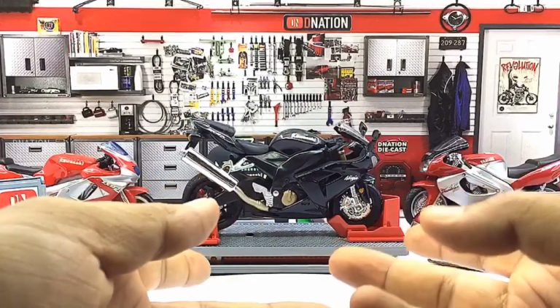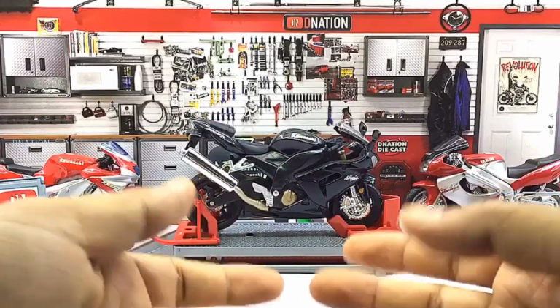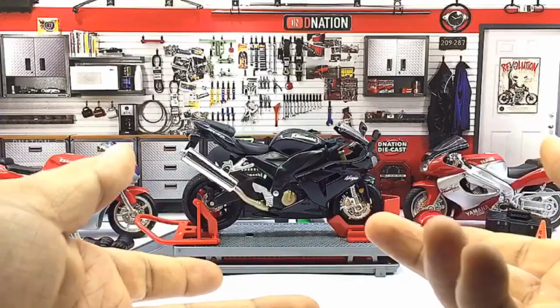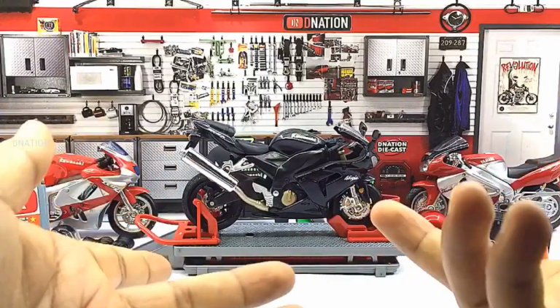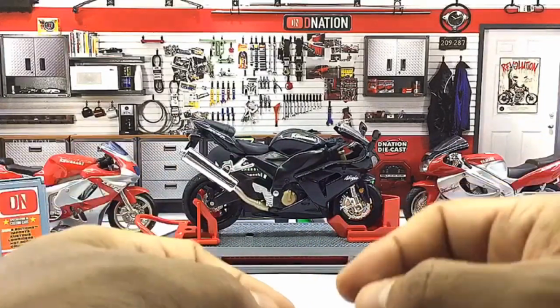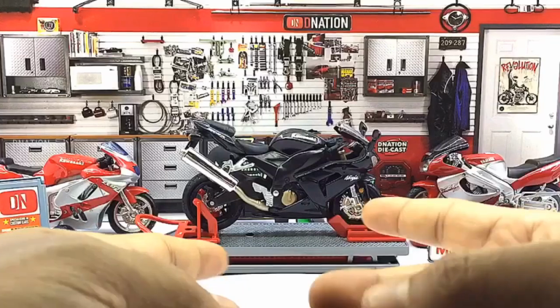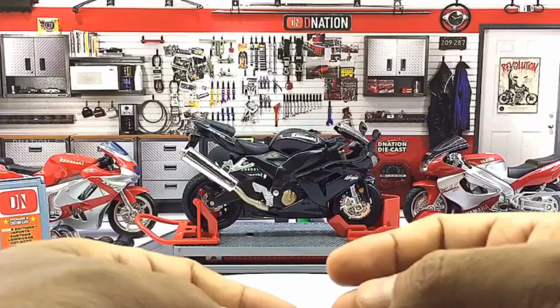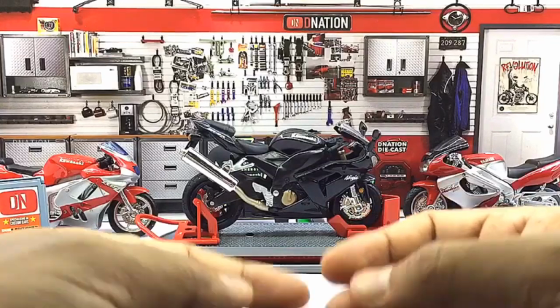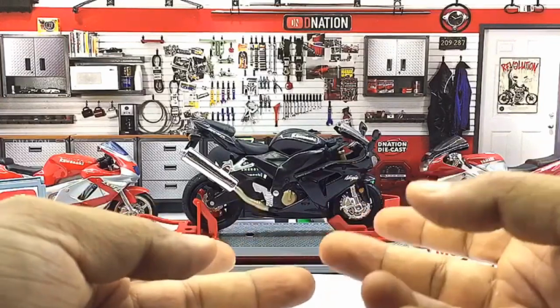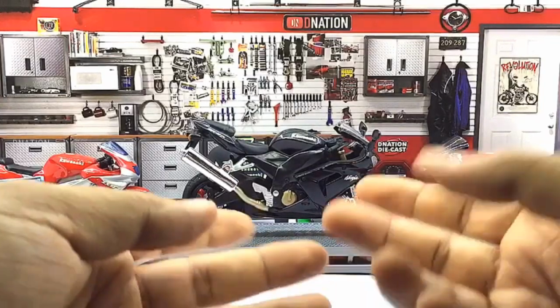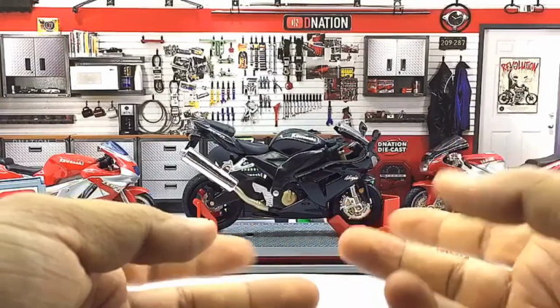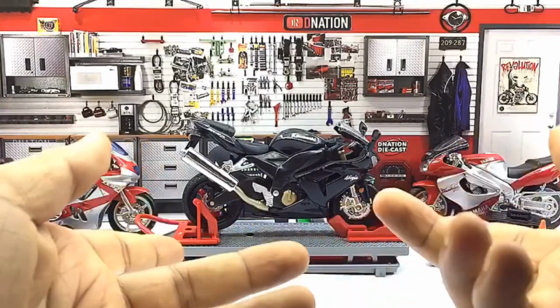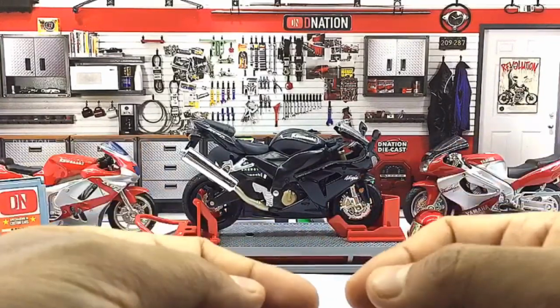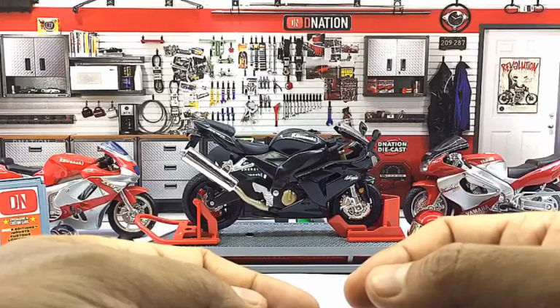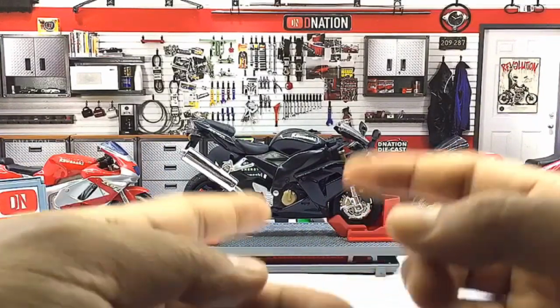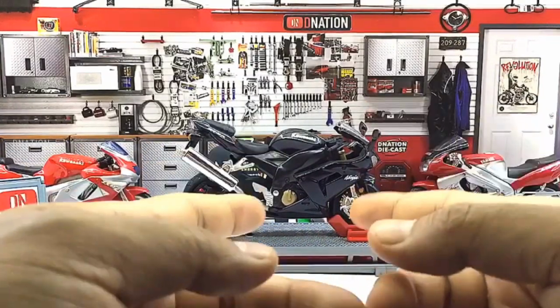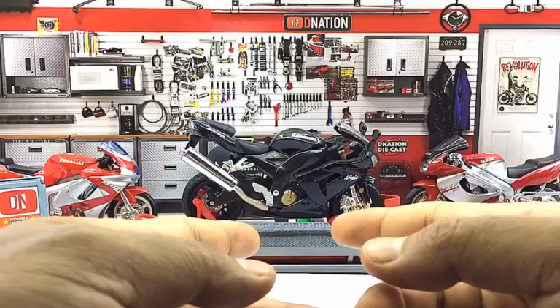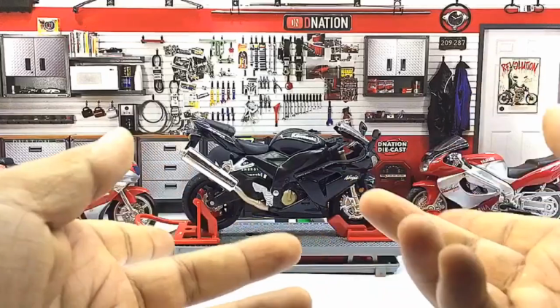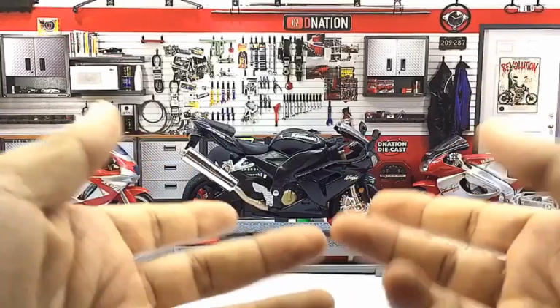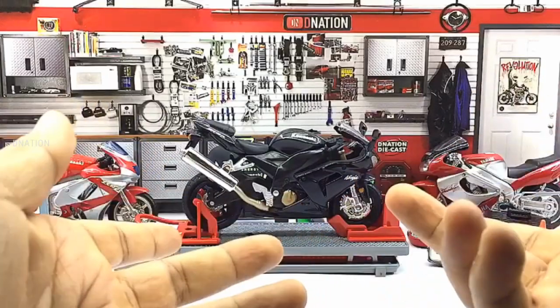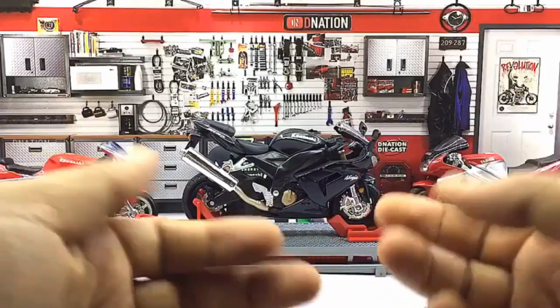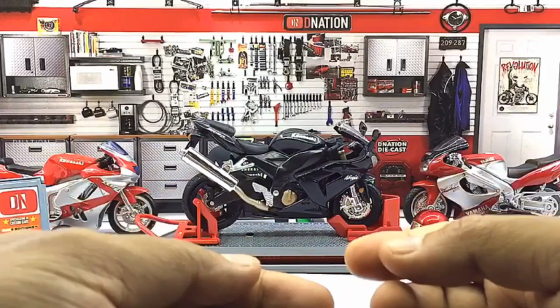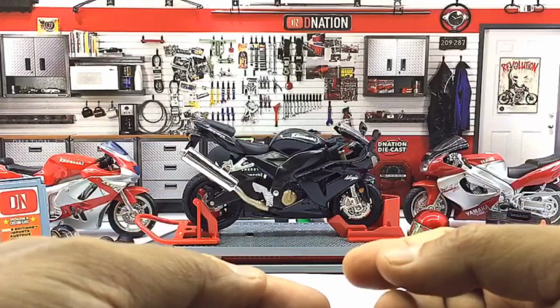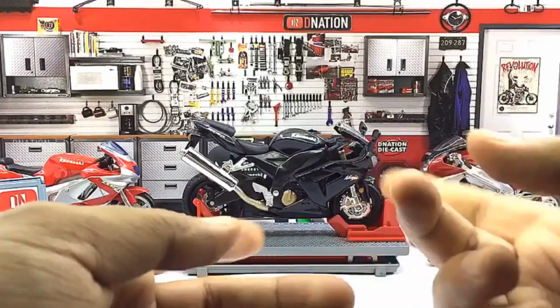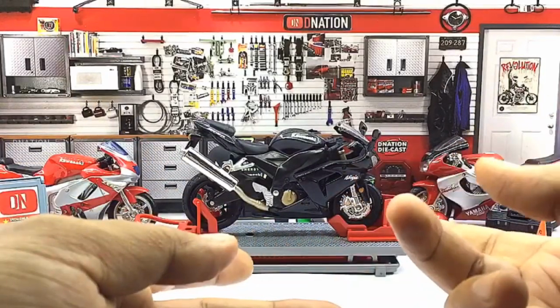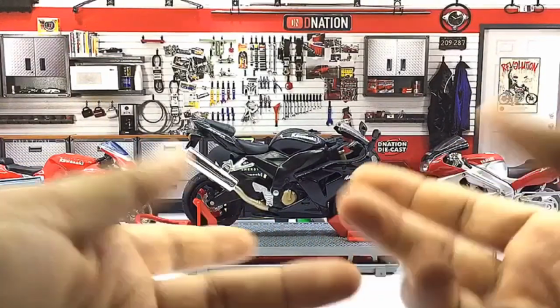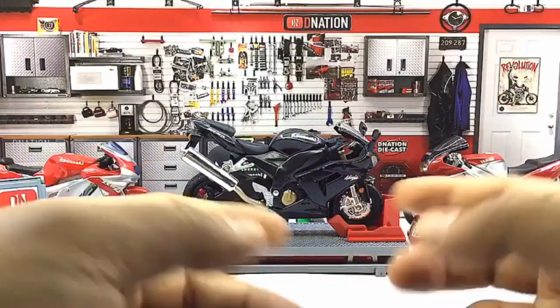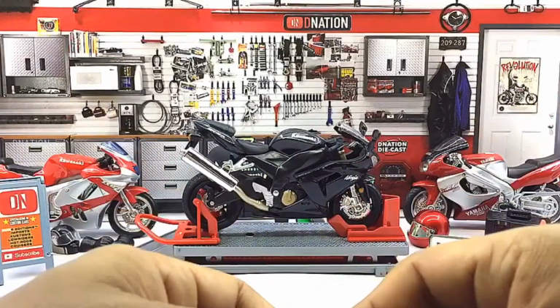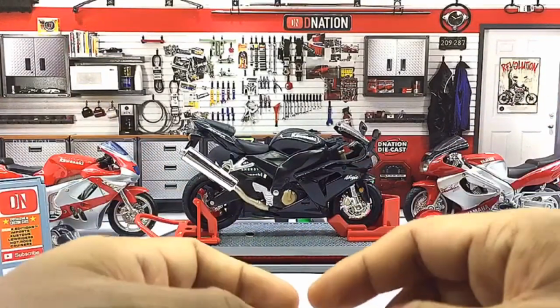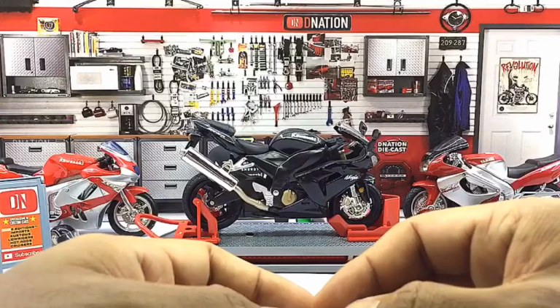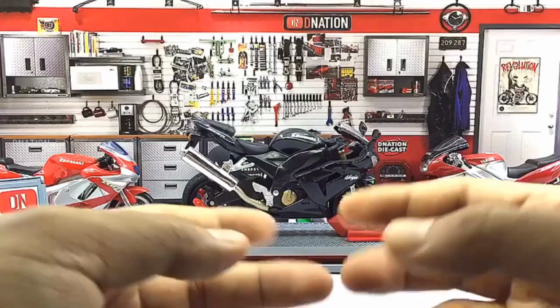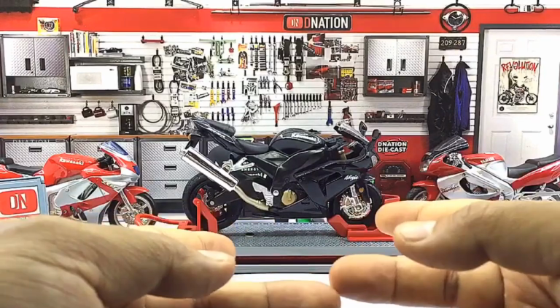There are a lot more intricate details which makes it a beautiful collectible that is functional as well. This motorcycle replica will sure warm the hearts of any Diecast motorcycle collector or hobbyist. Now let's take a closer look at the exteriors of this motorcycle and stay tuned for some fun facts coming up.